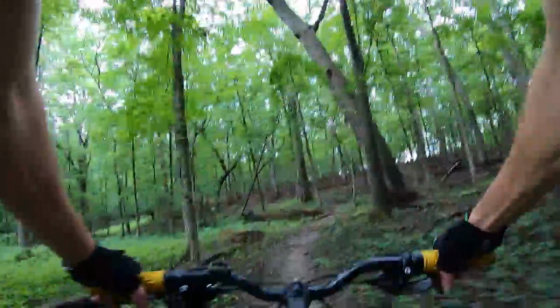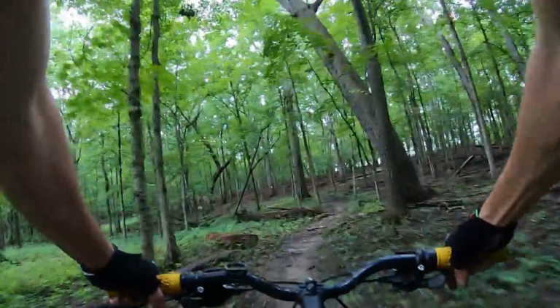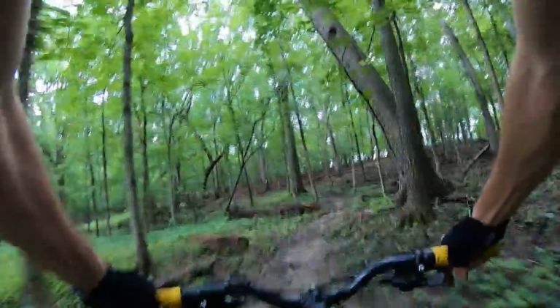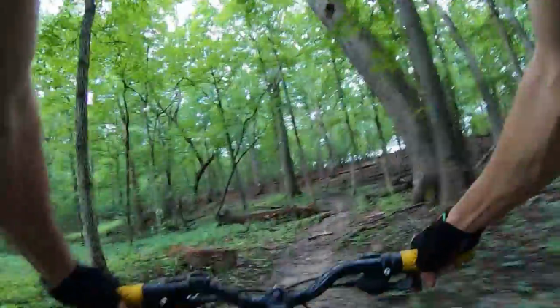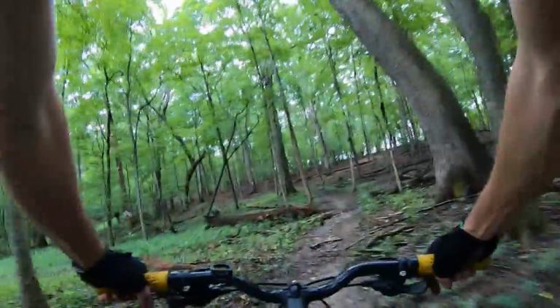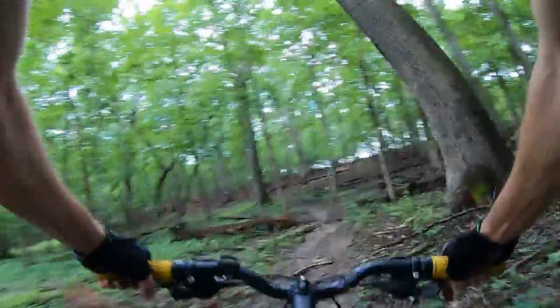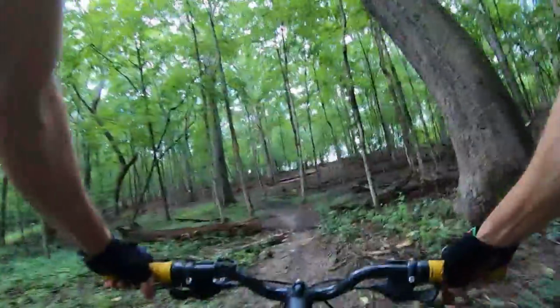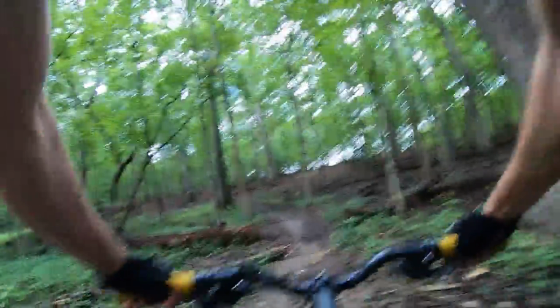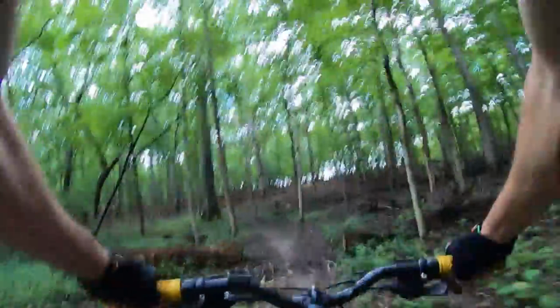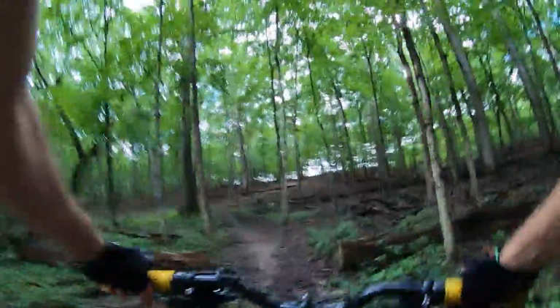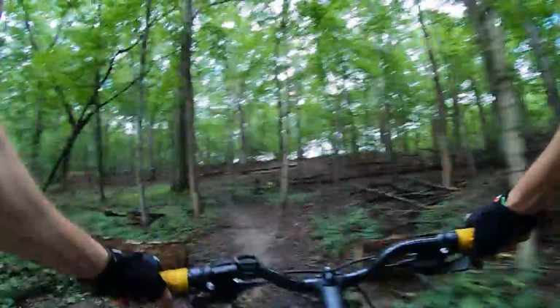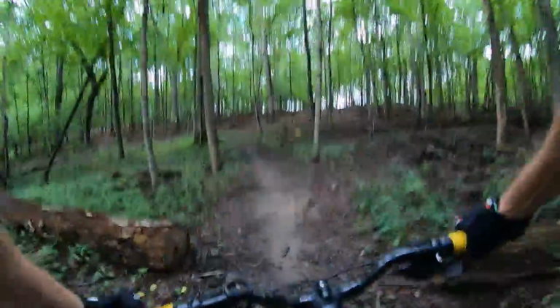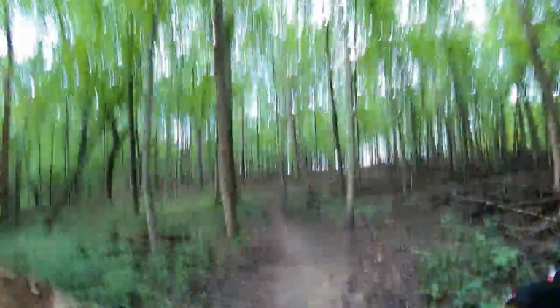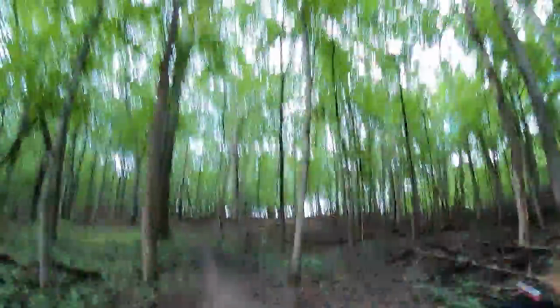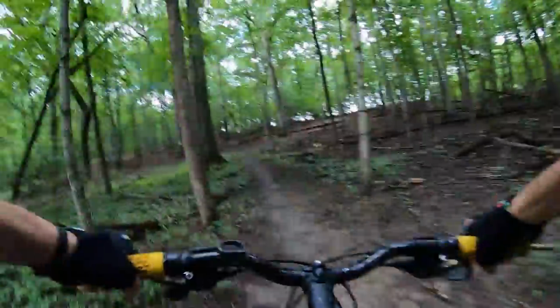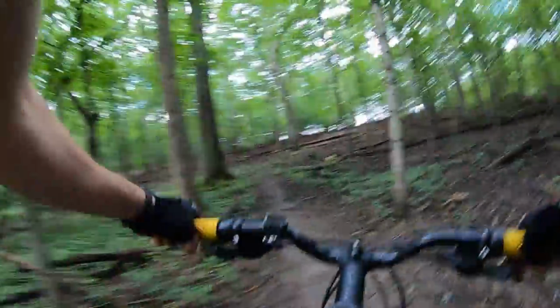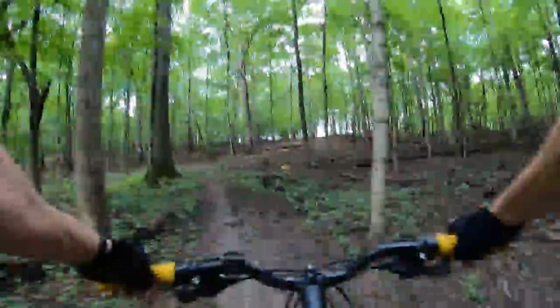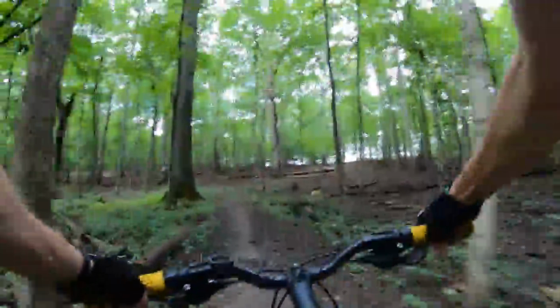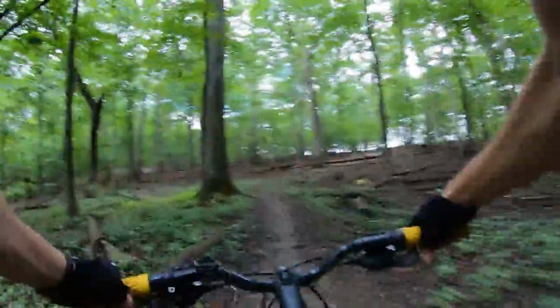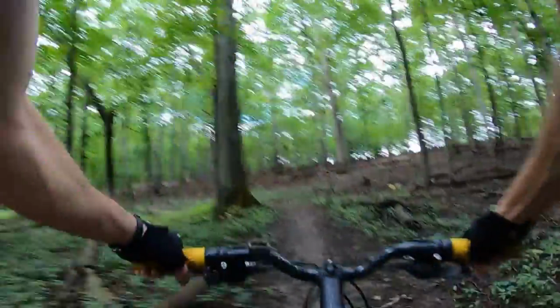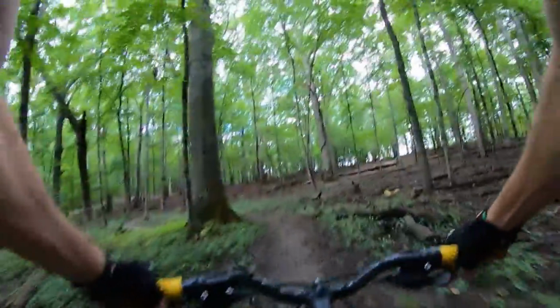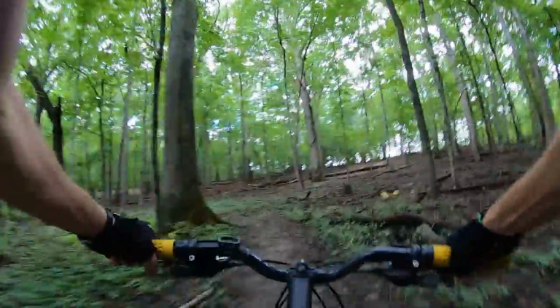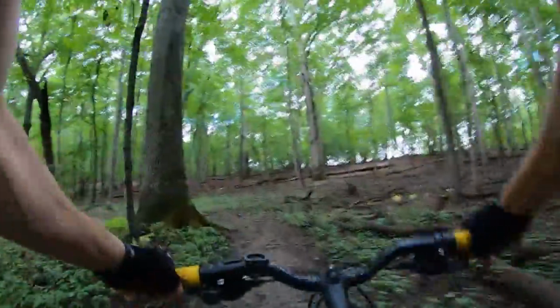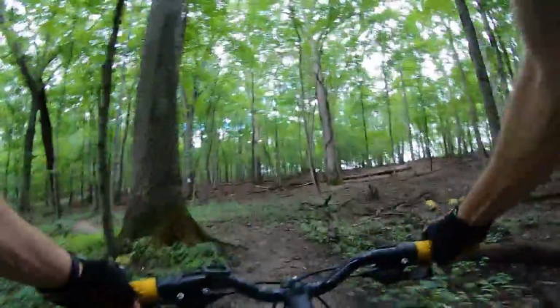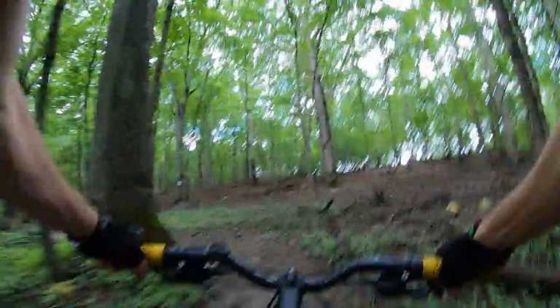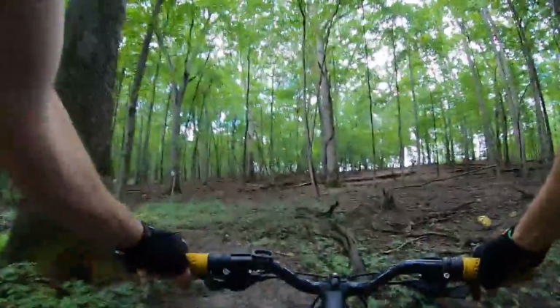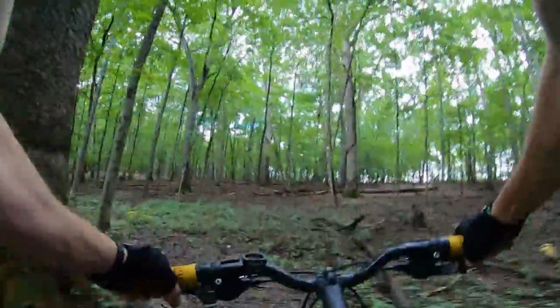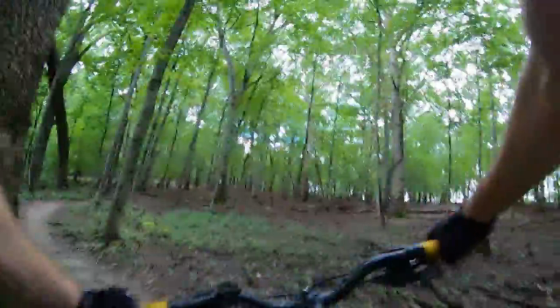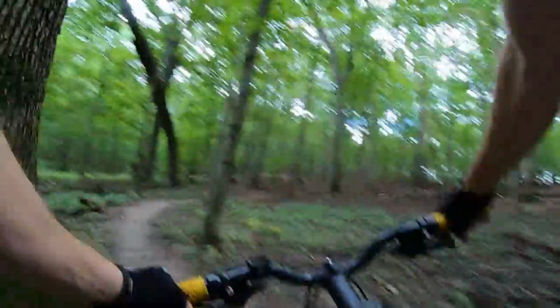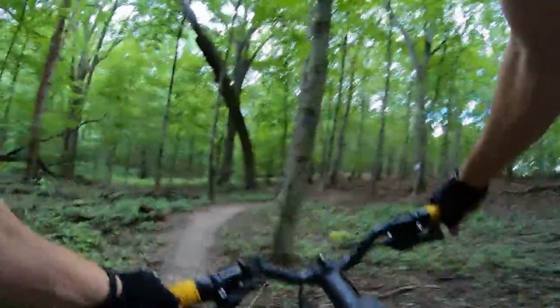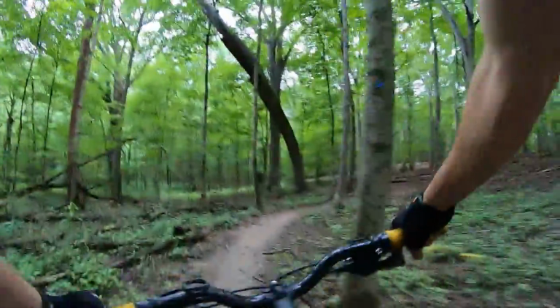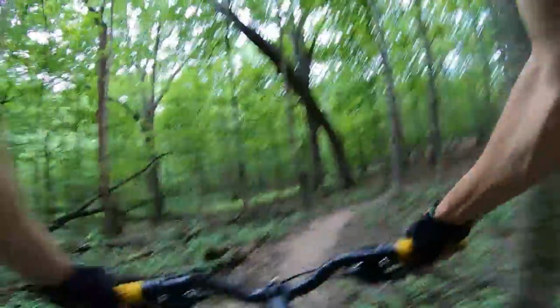It's damp because of the light rain we've had, but so far it's not cutting rut muddy, which is good.